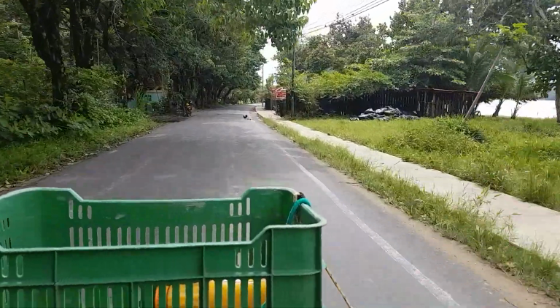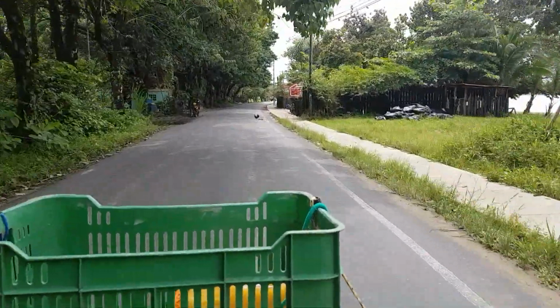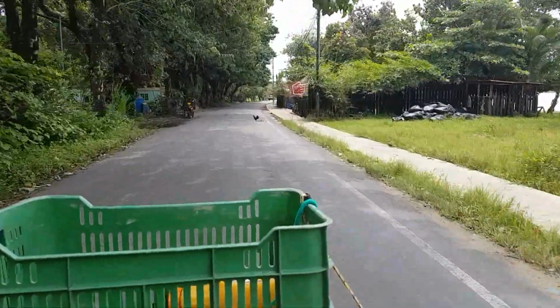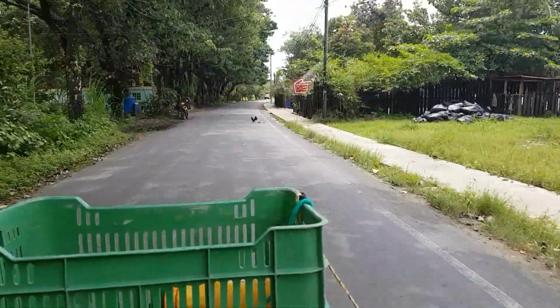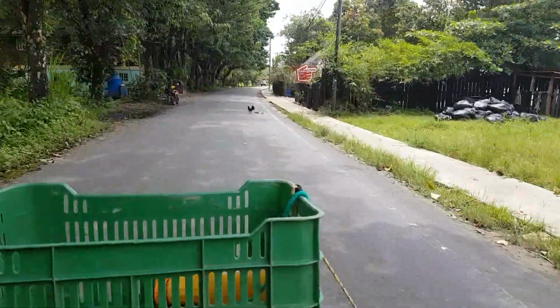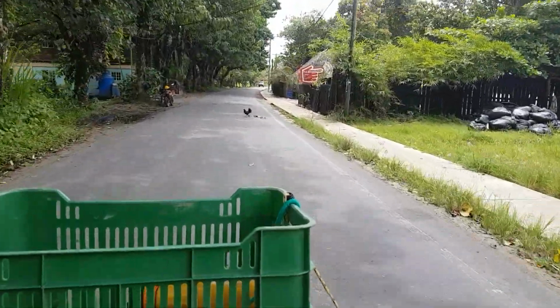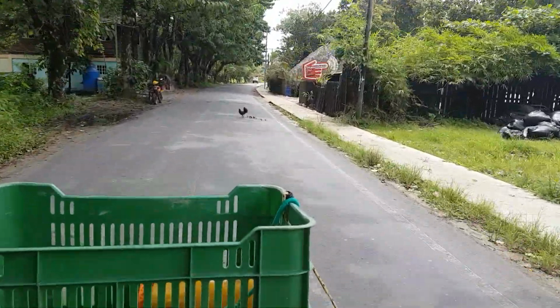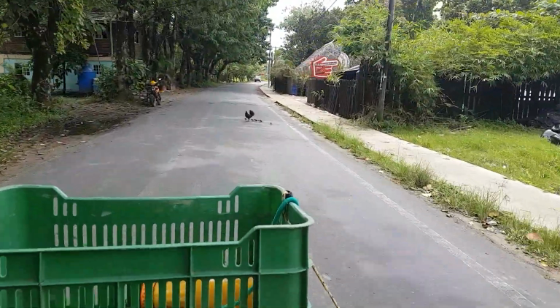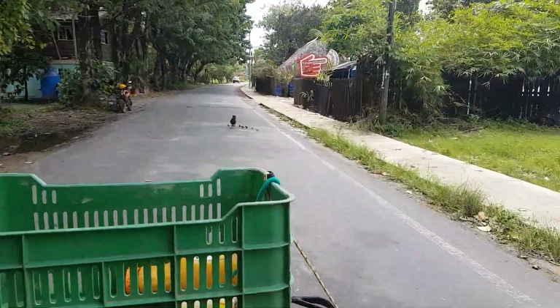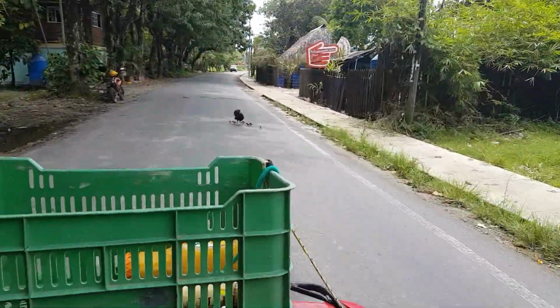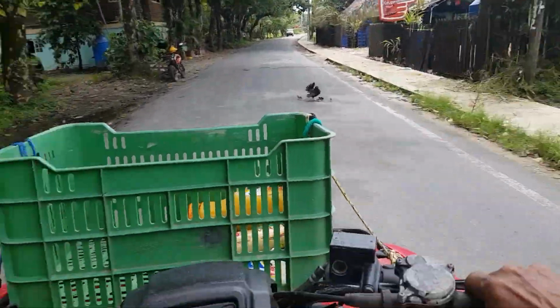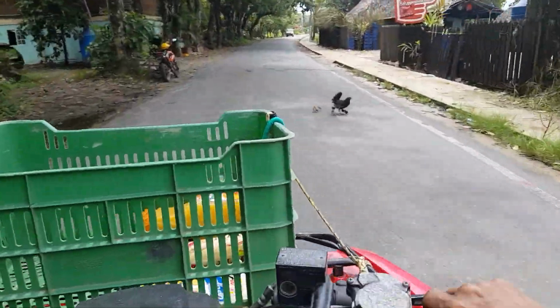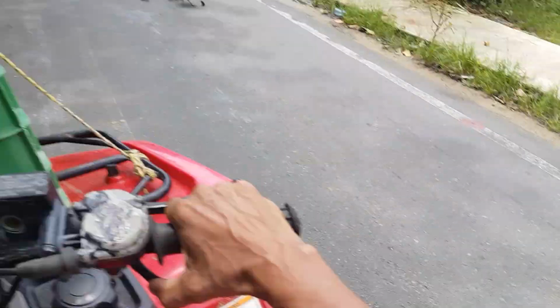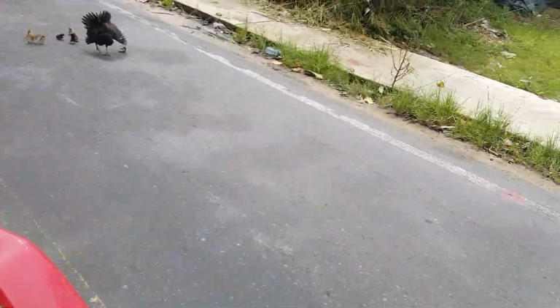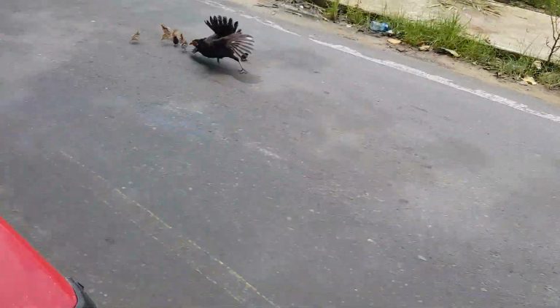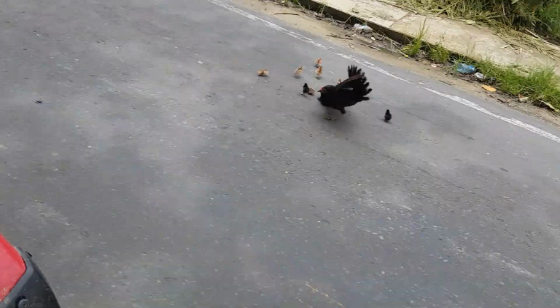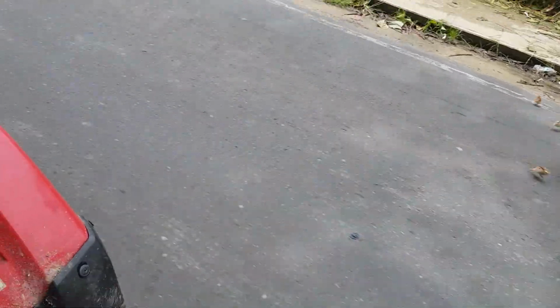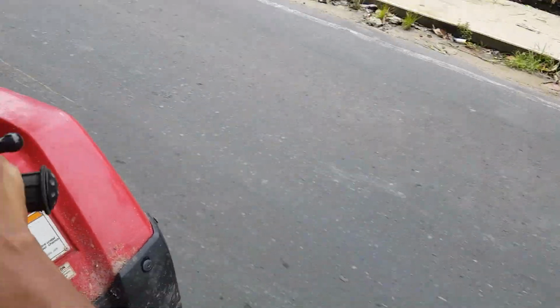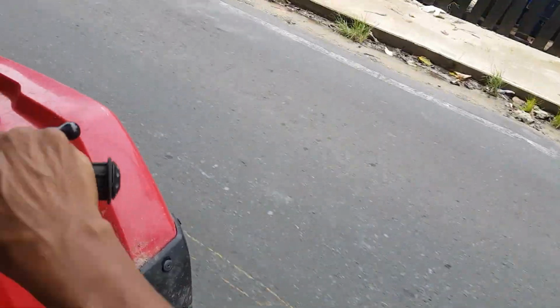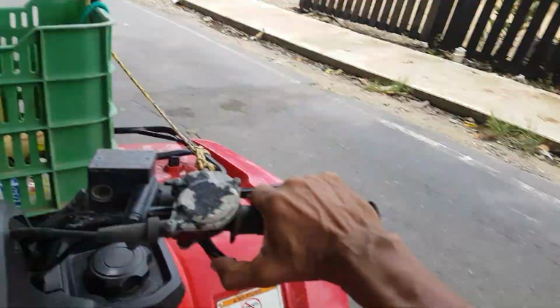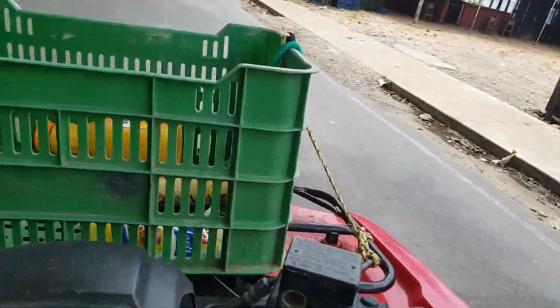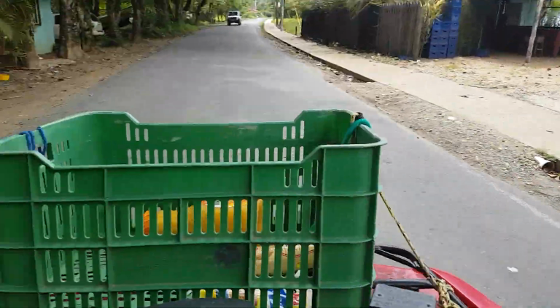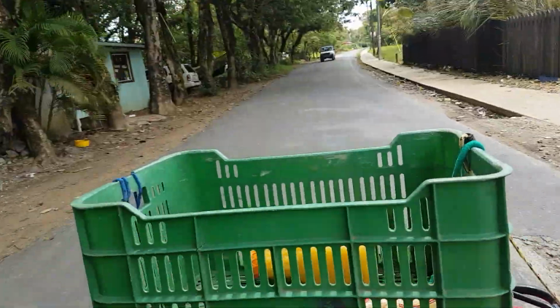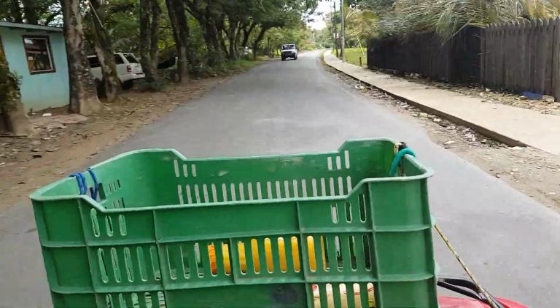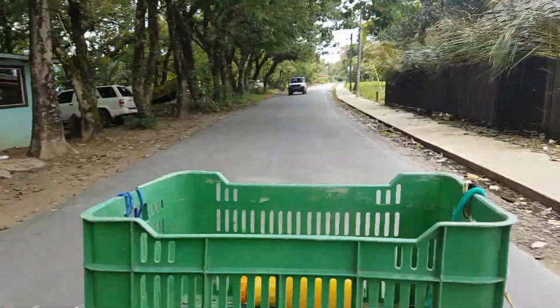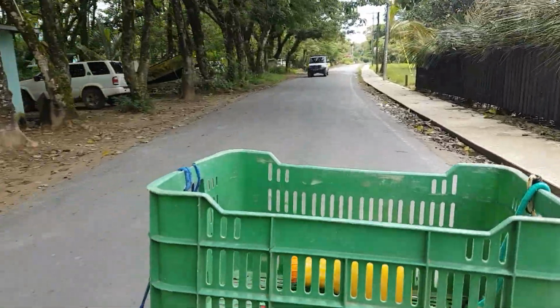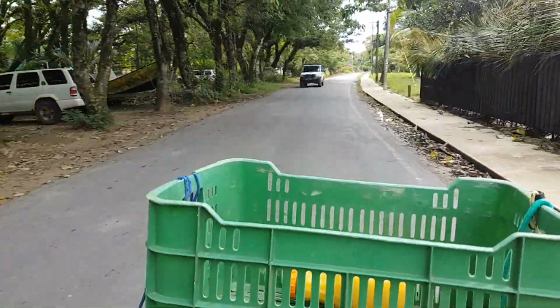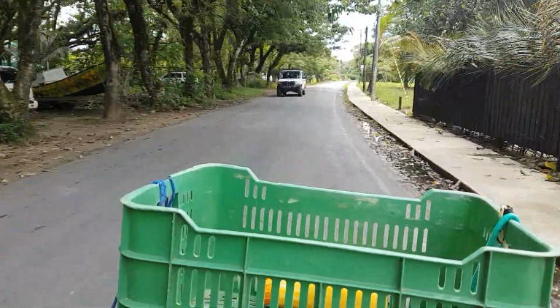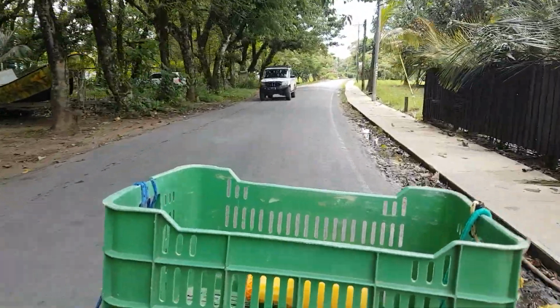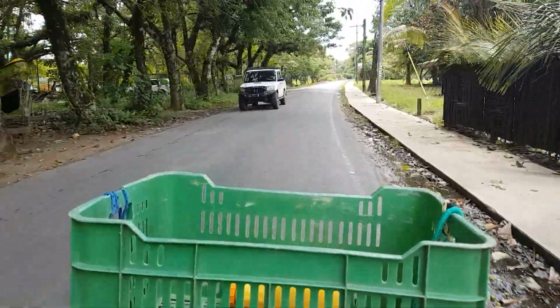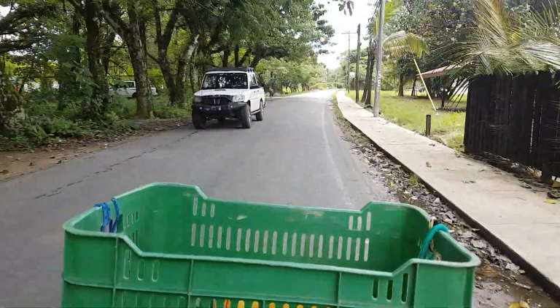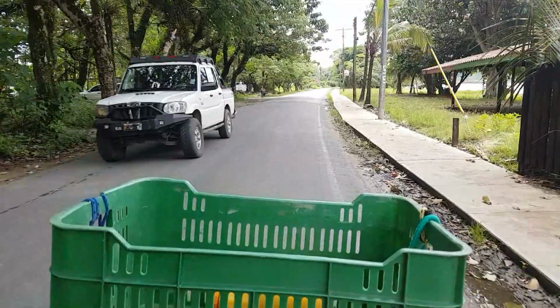Oh damn, chicken! I can't believe that — I ran them over.